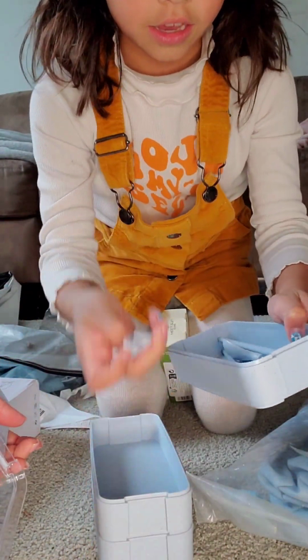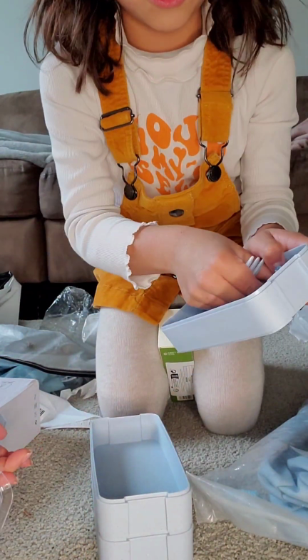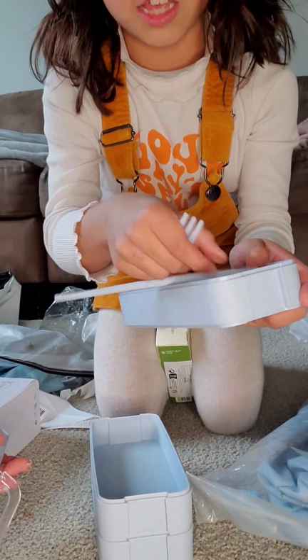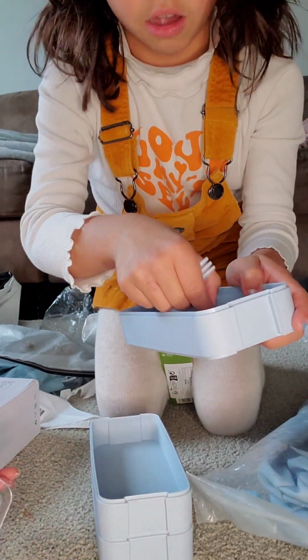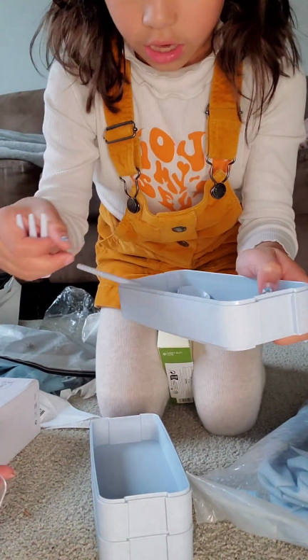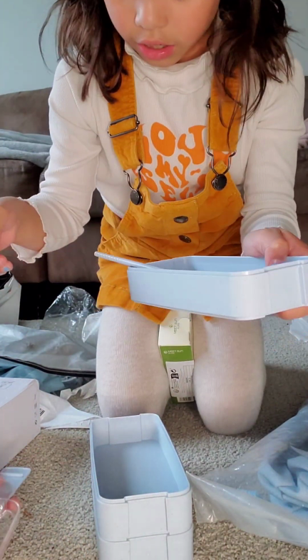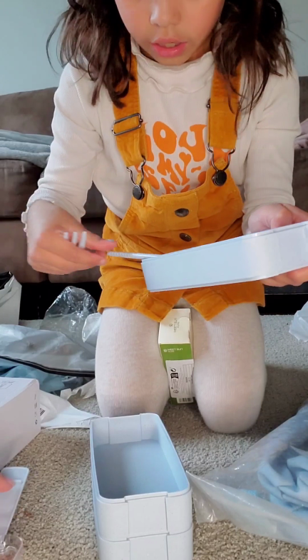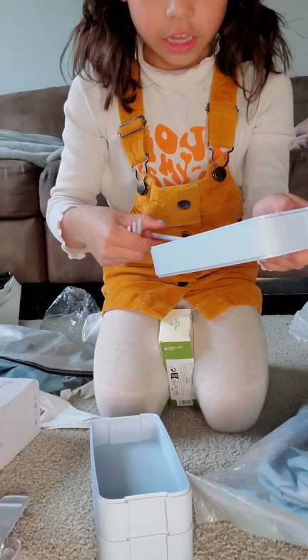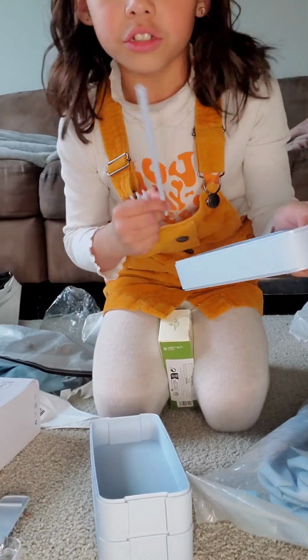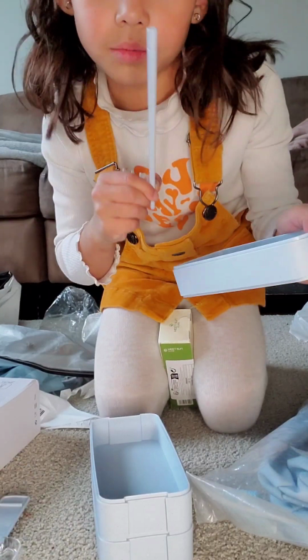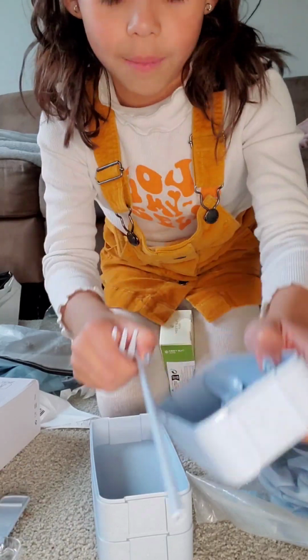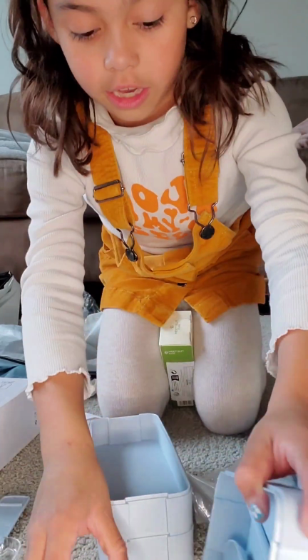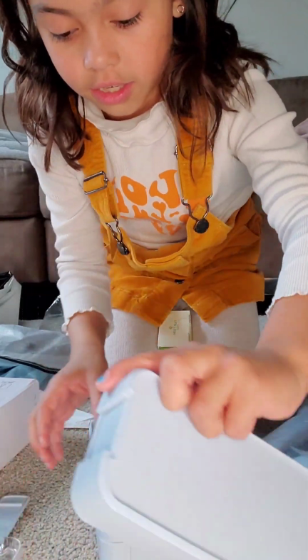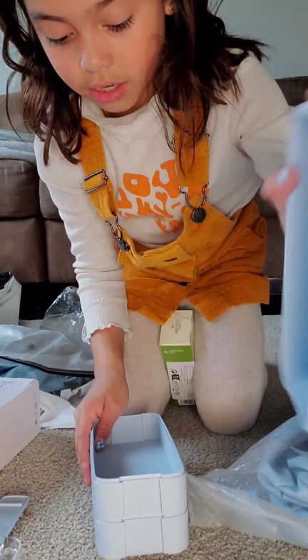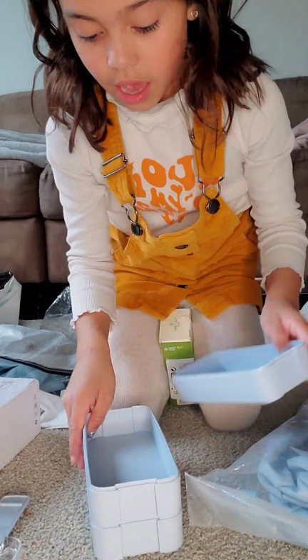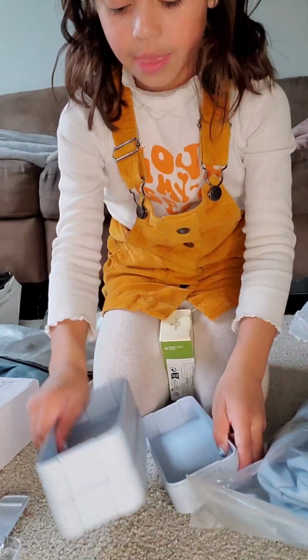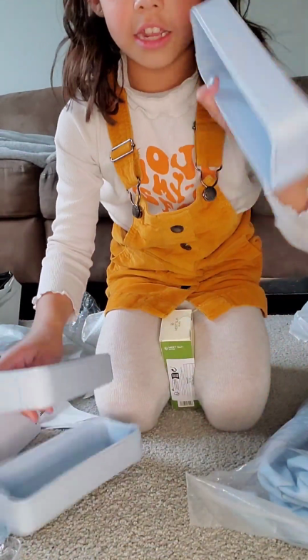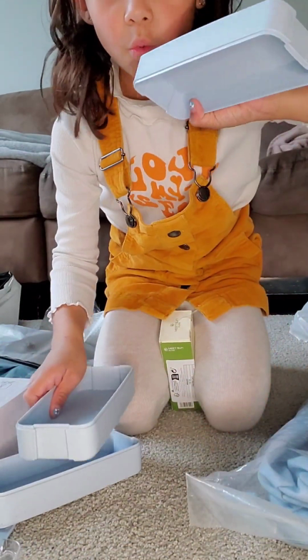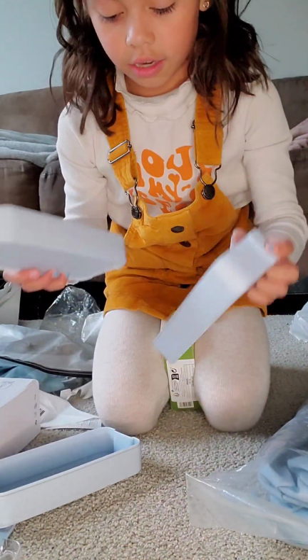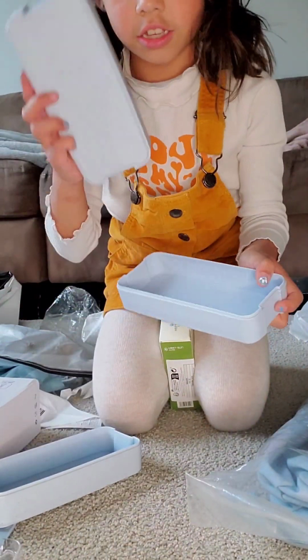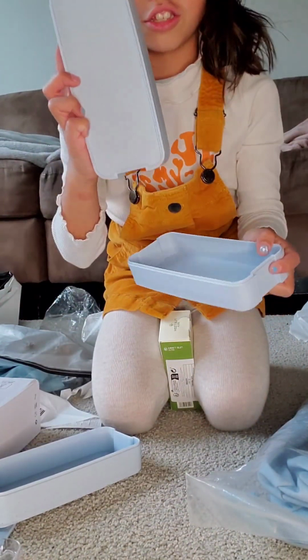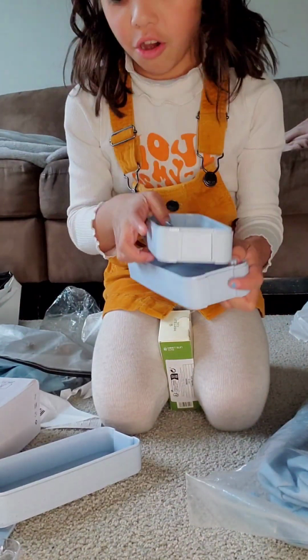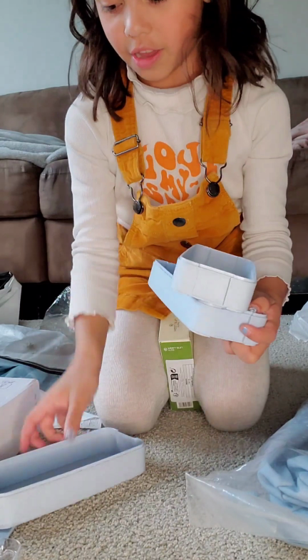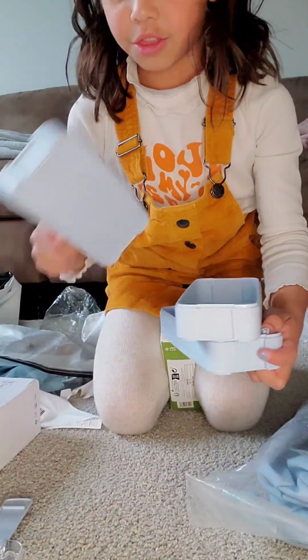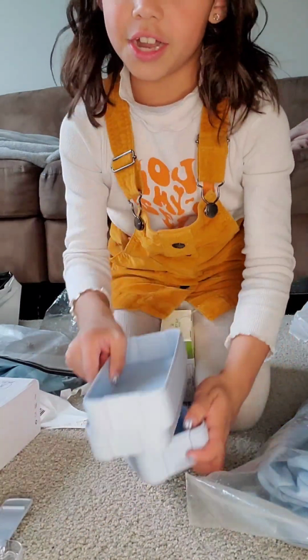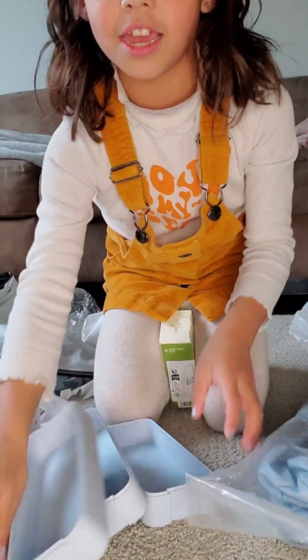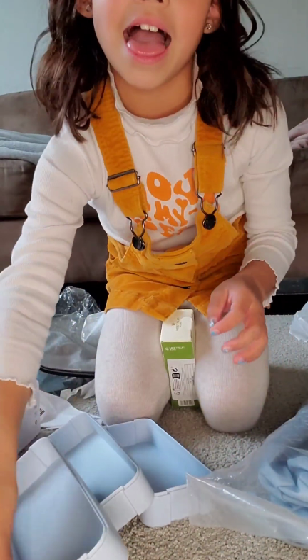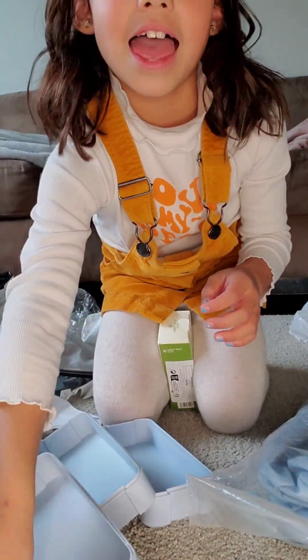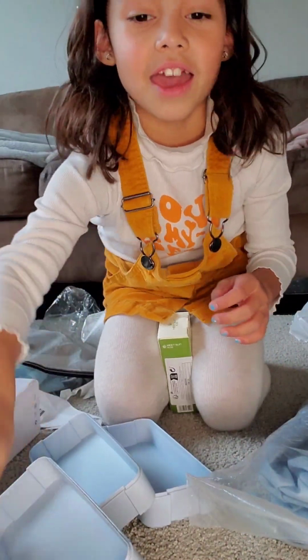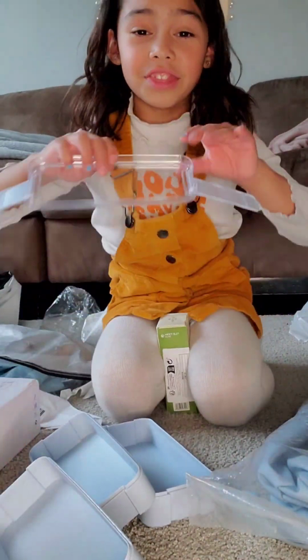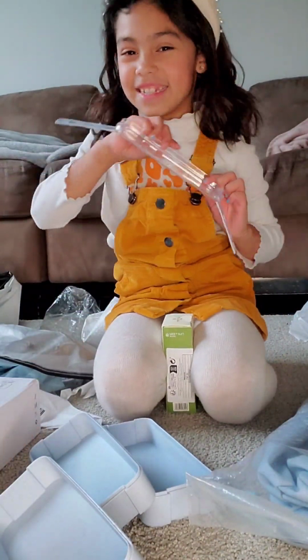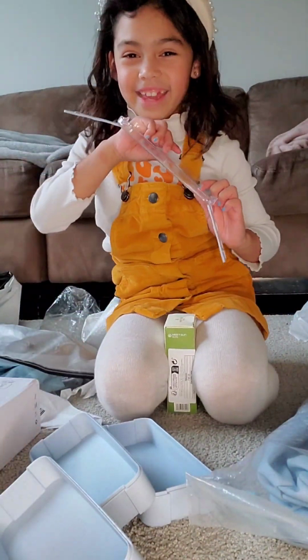You just clip it on. And it can also come with chopsticks. And then one, two, three, and then there's the lid.